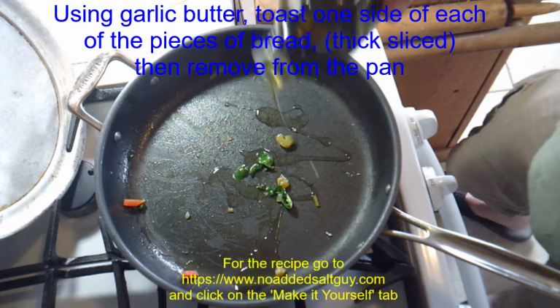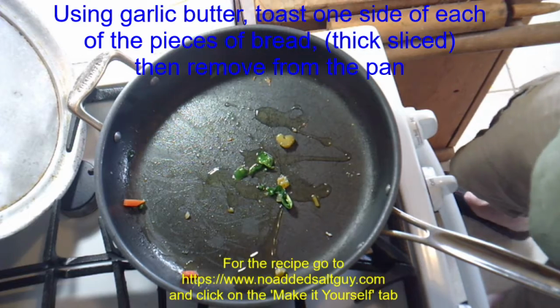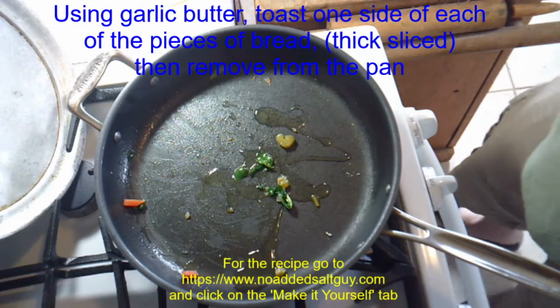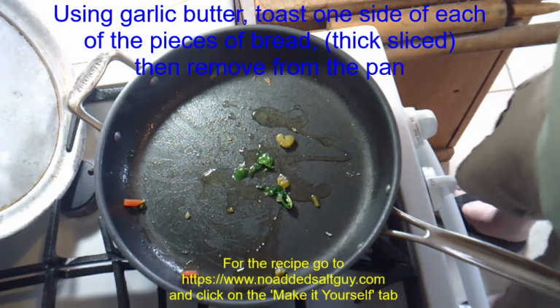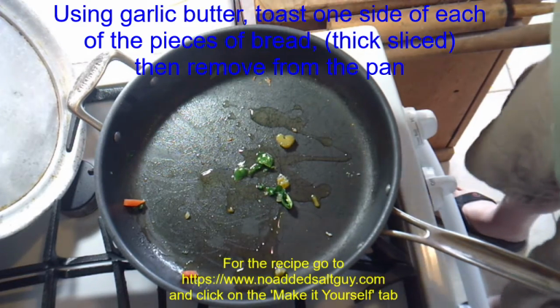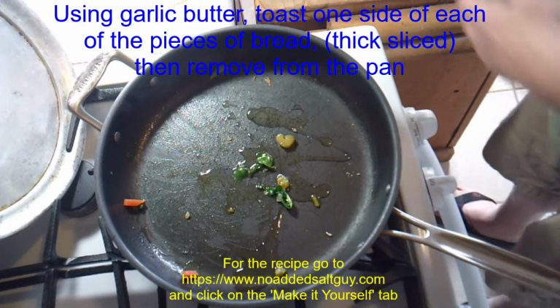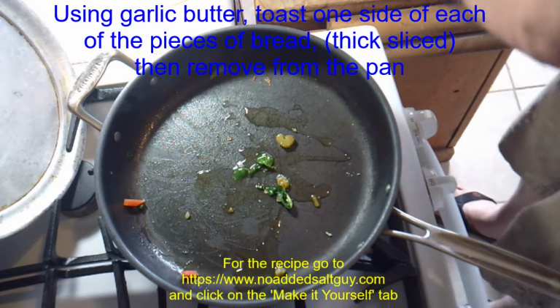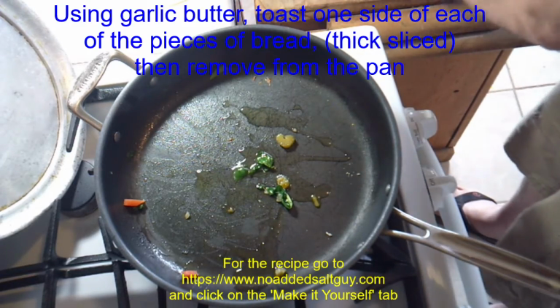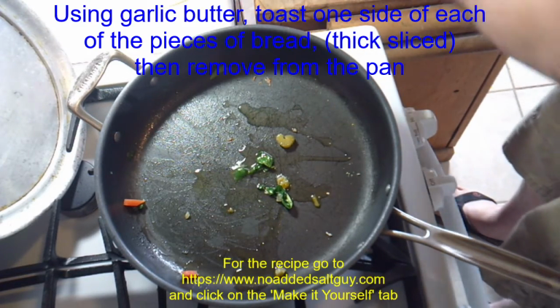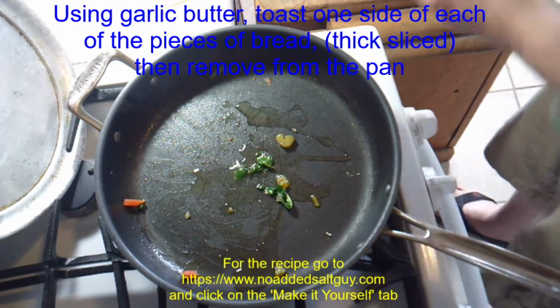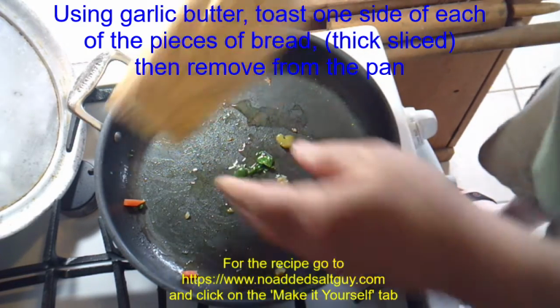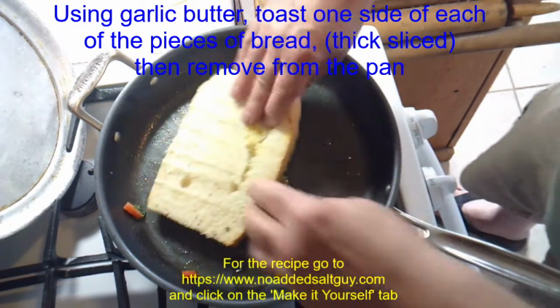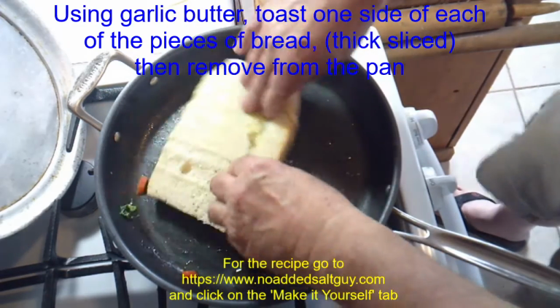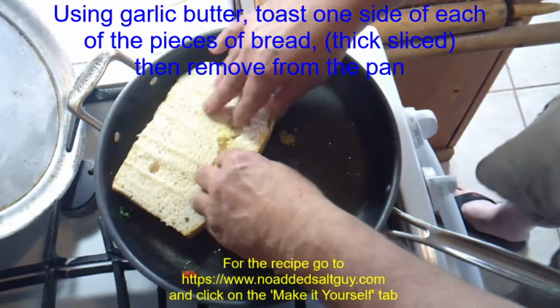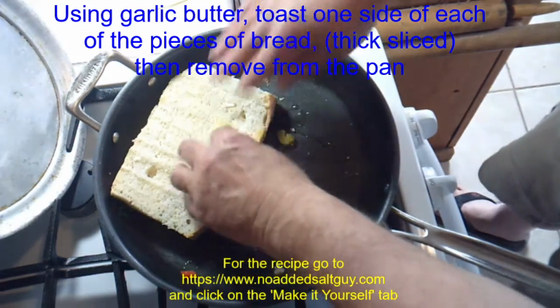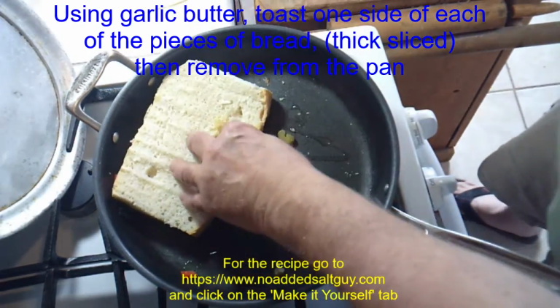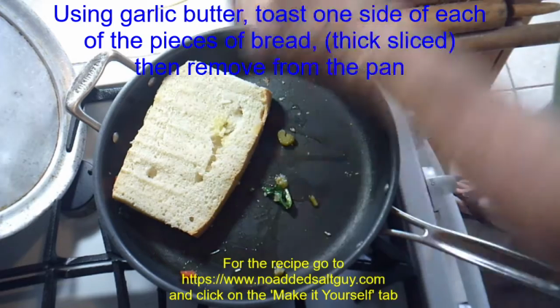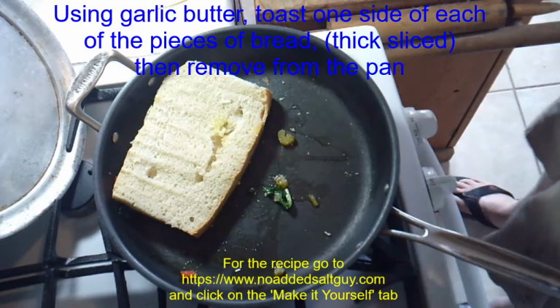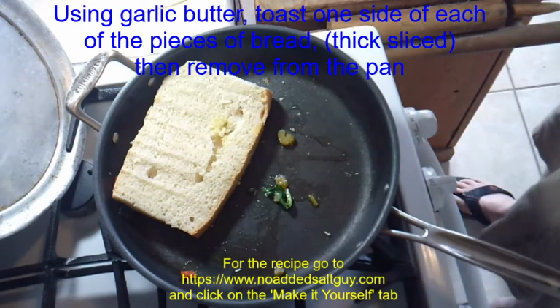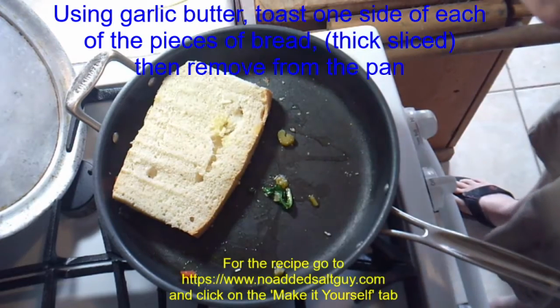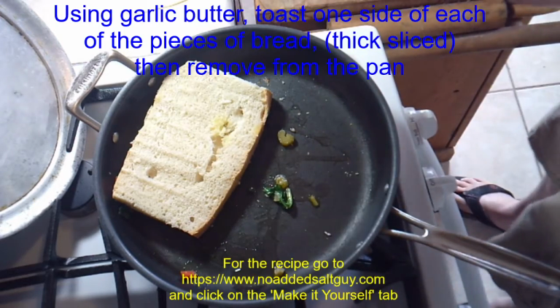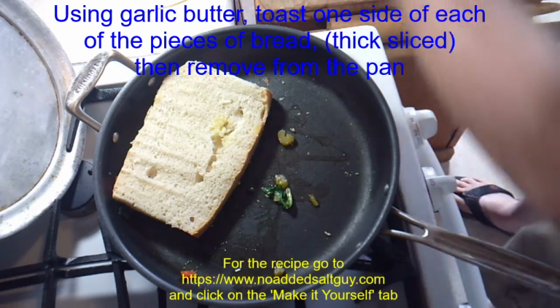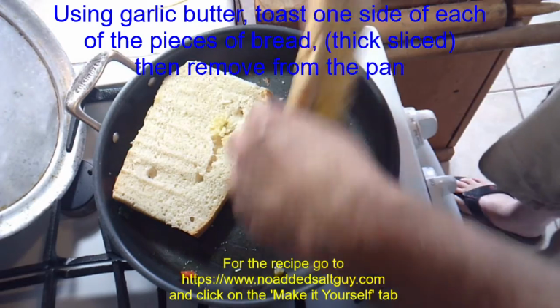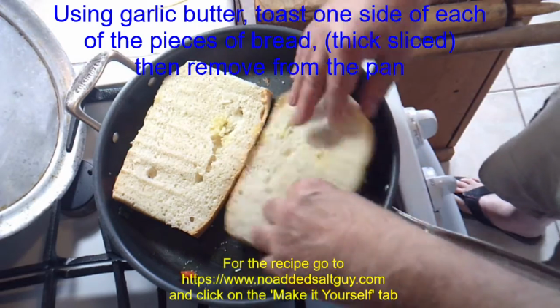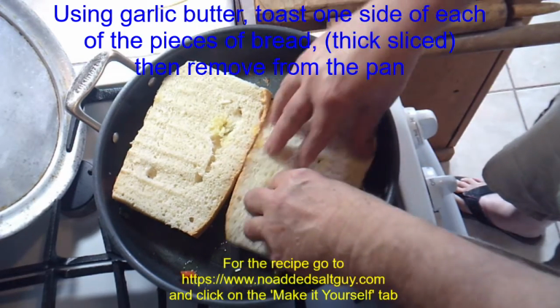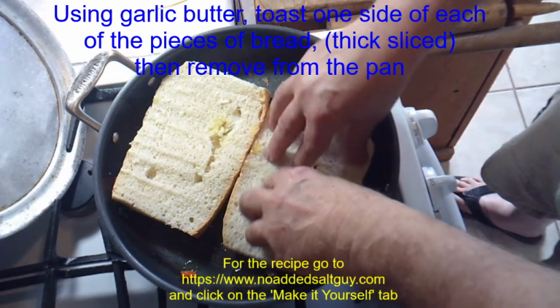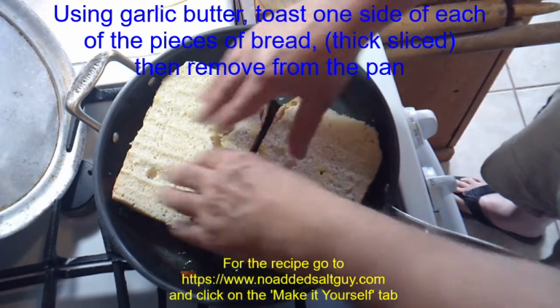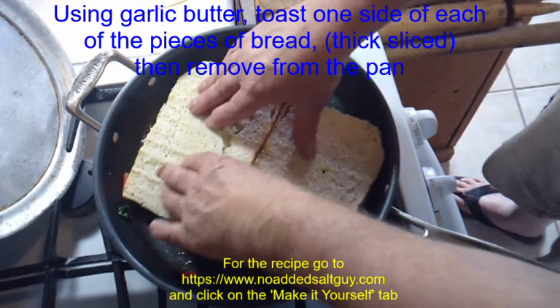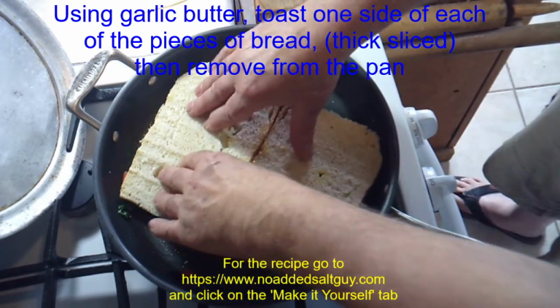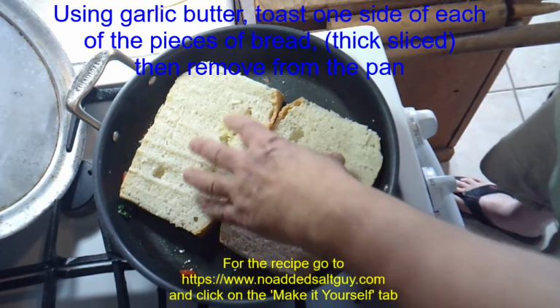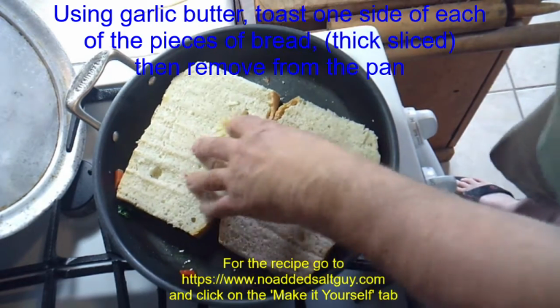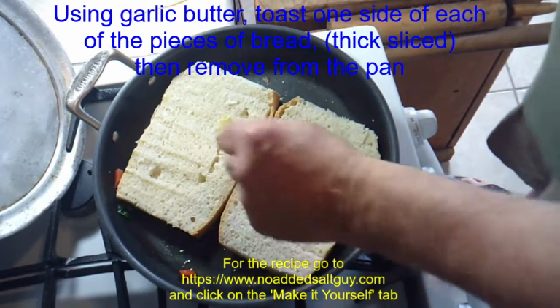What I did then was I've got a couple of thick slices of Italian bread — I'm using Marconi bread. I buttered them with garlic butter and let them brown for a little bit.